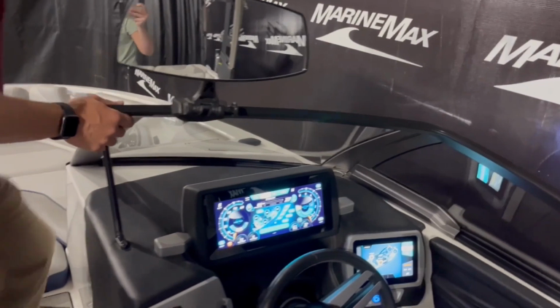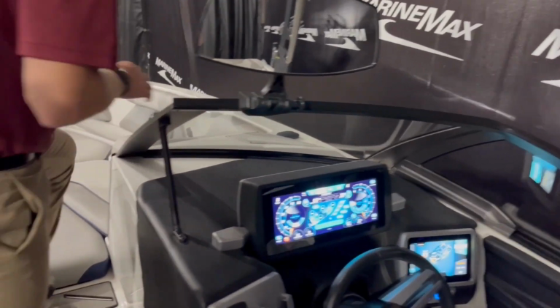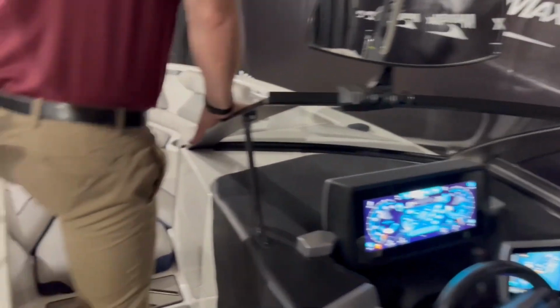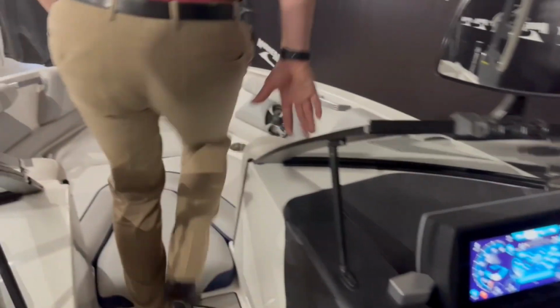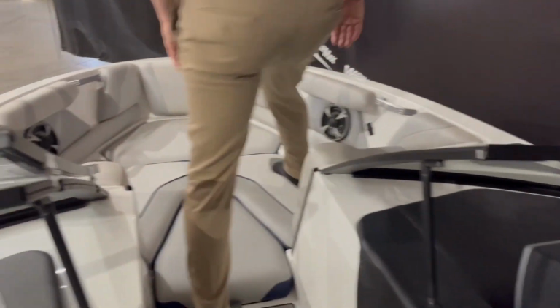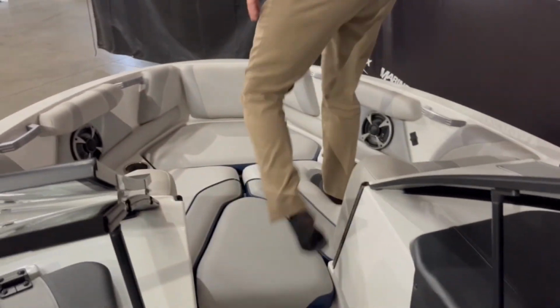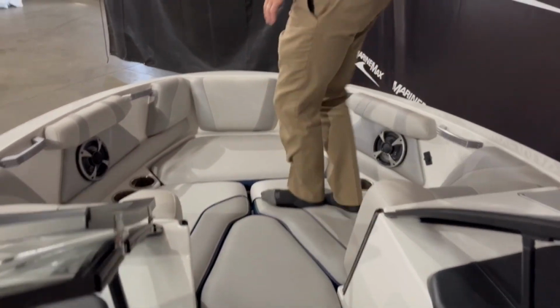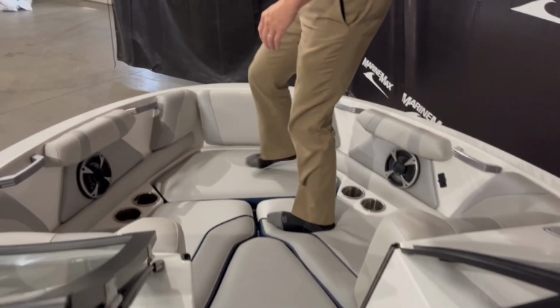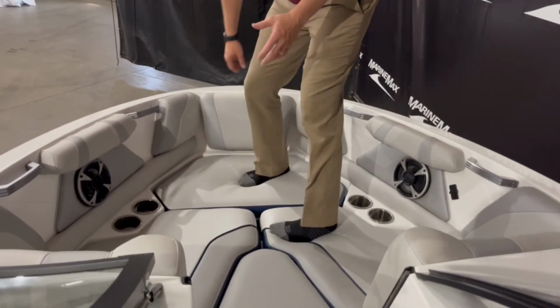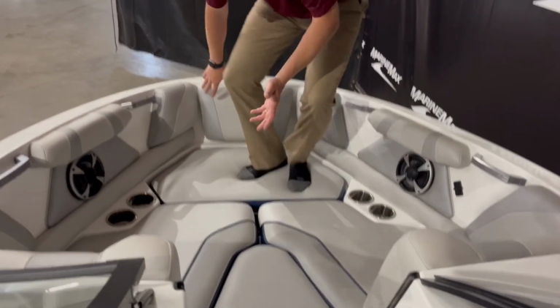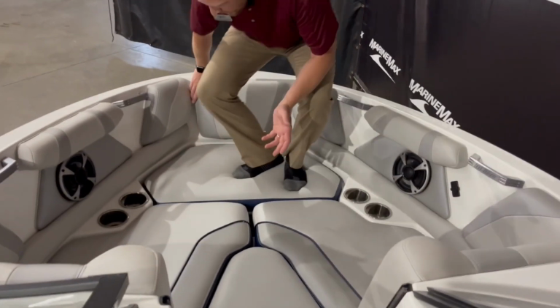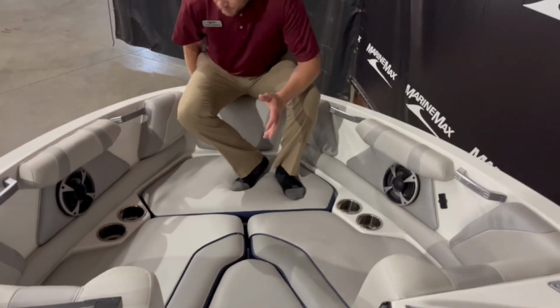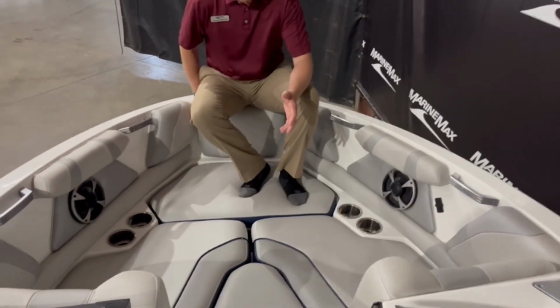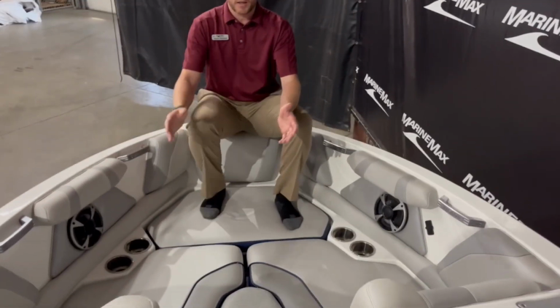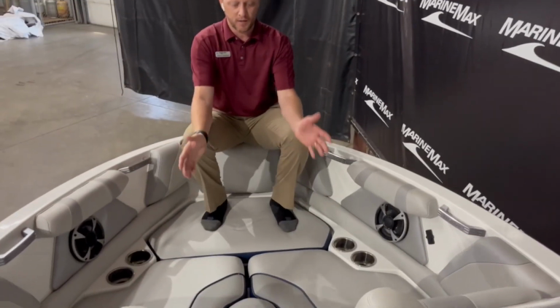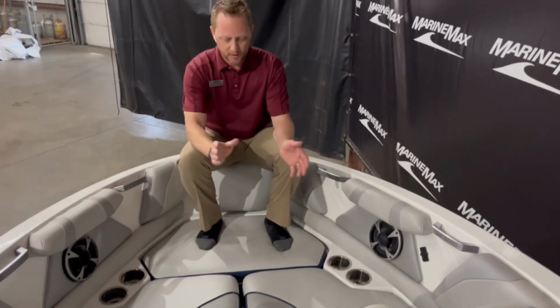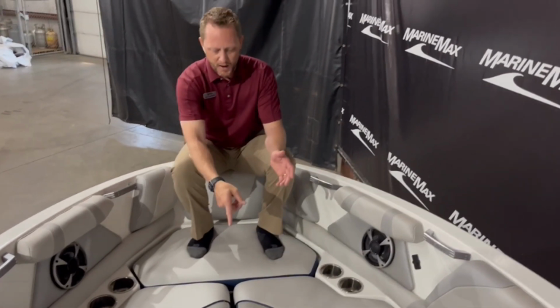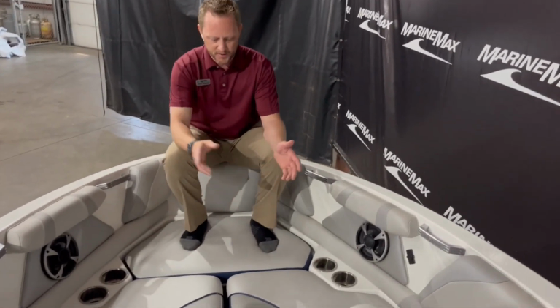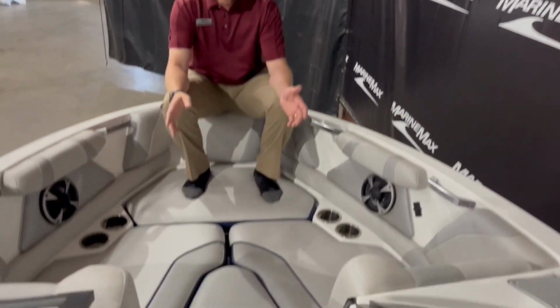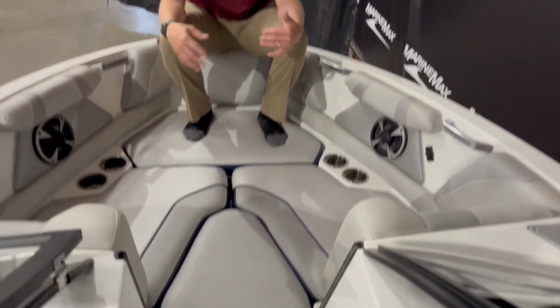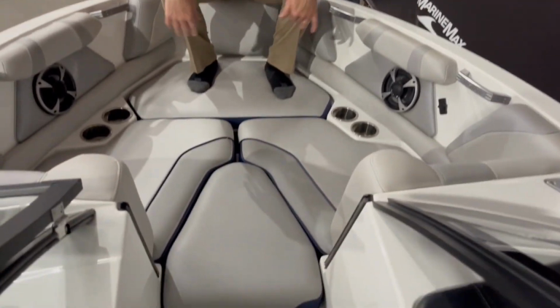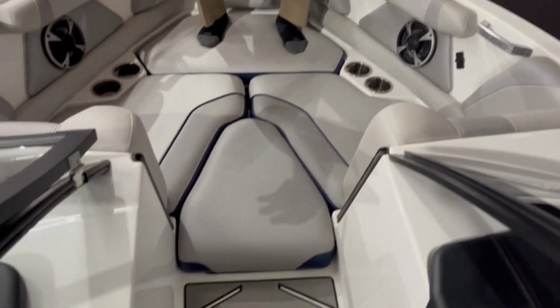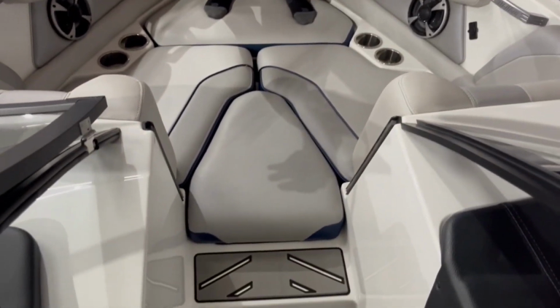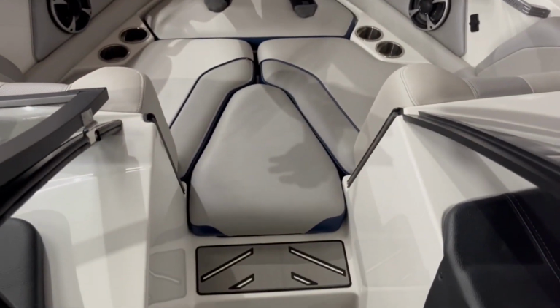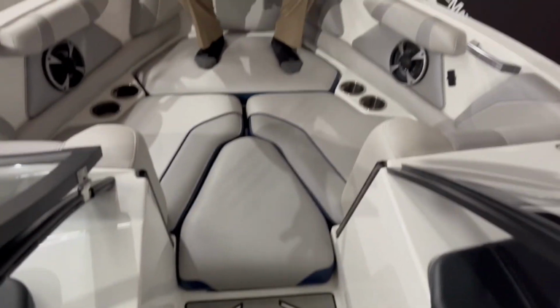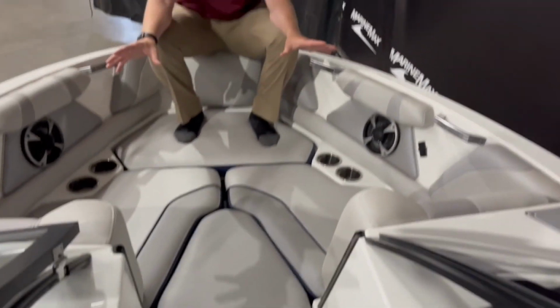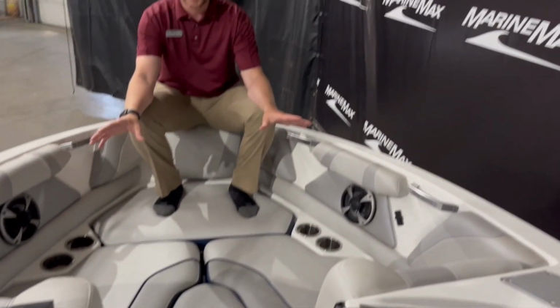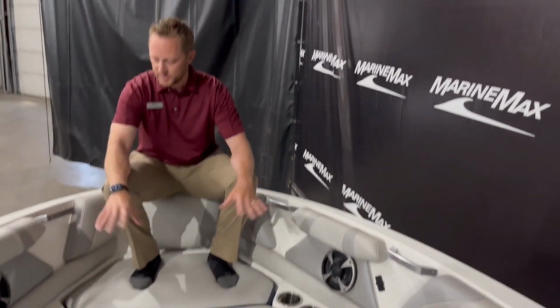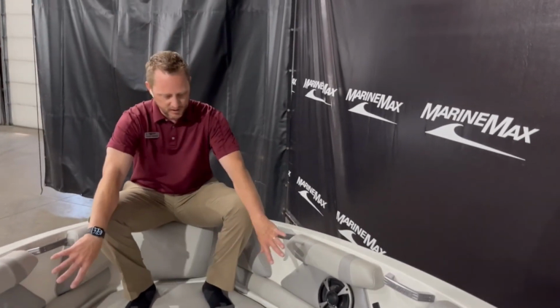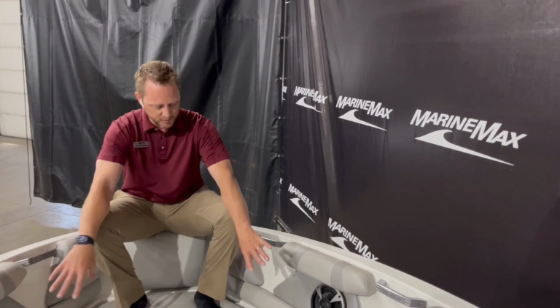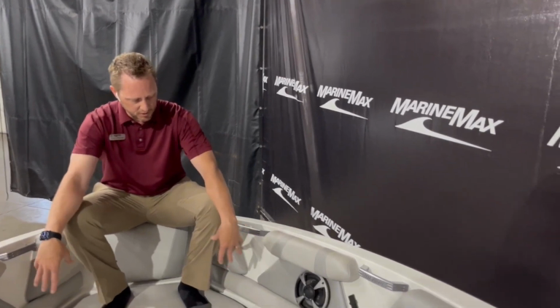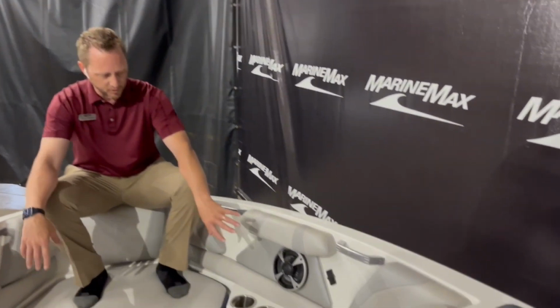As we come up into the bow of the boat, we've got nice places to sit up here. Your batteries are underneath there, a little bit of storage, and it's a nice place to sit — got your speakers and cup holders.